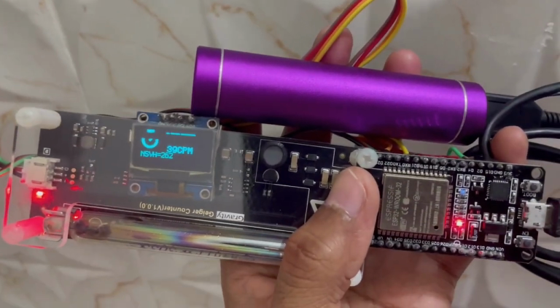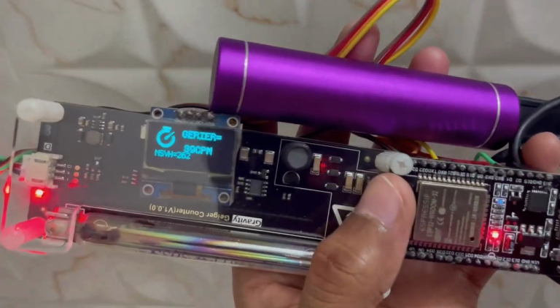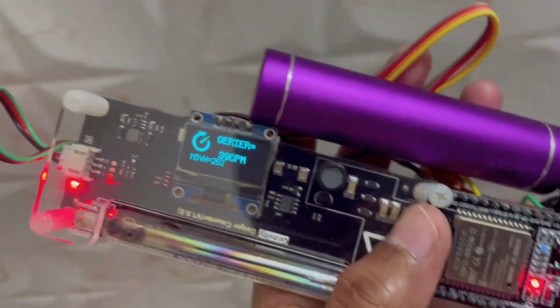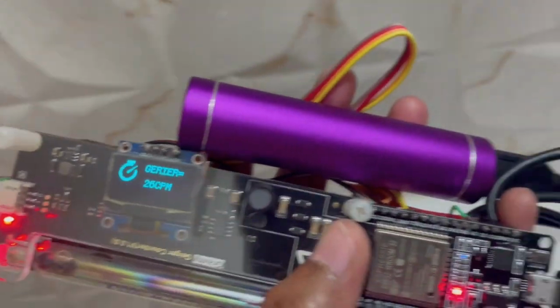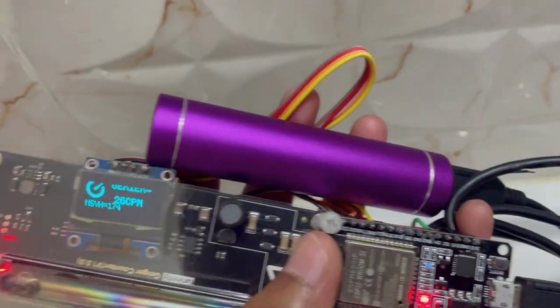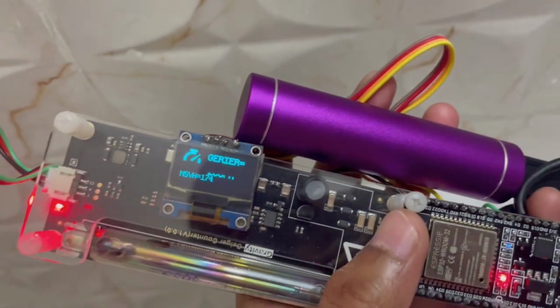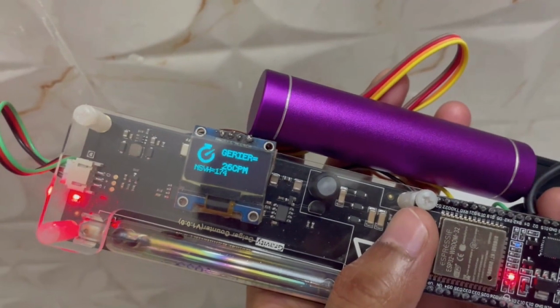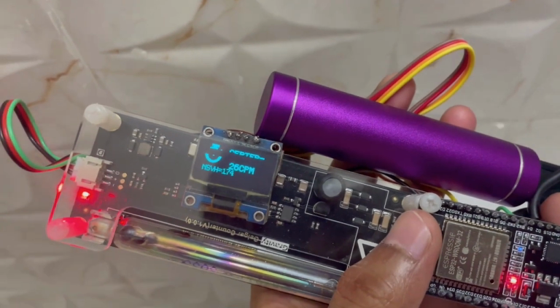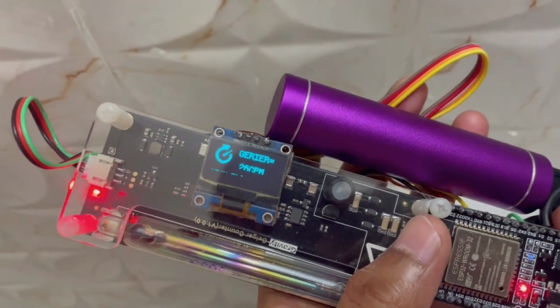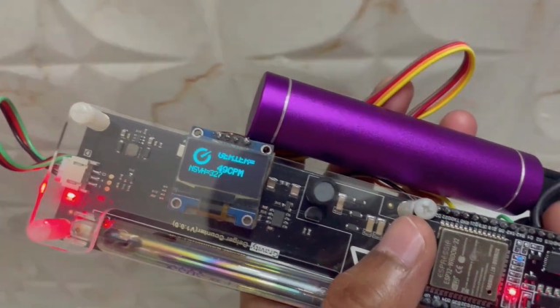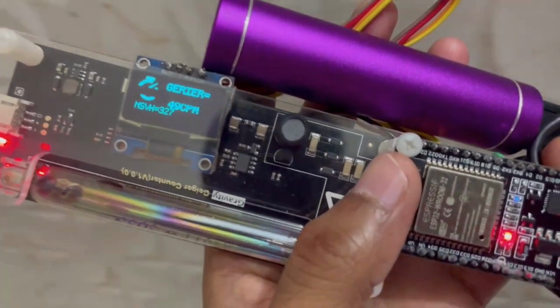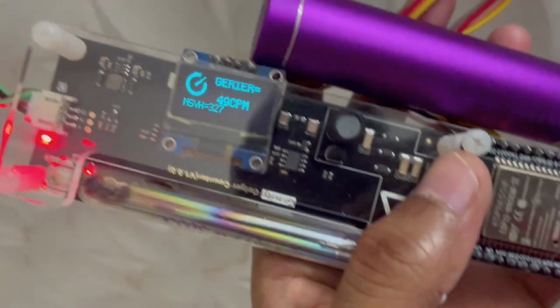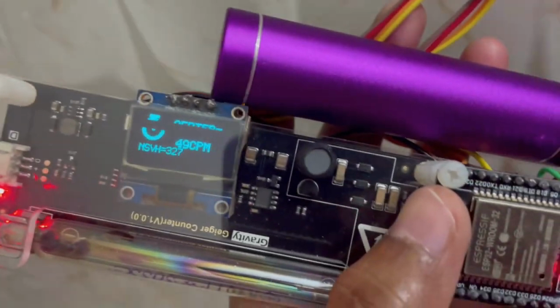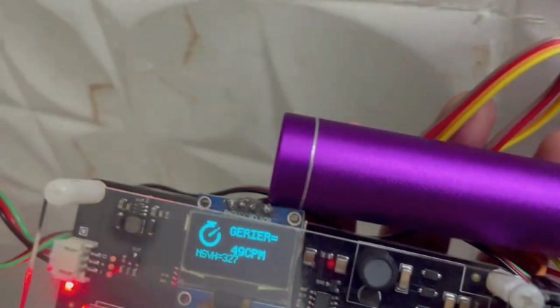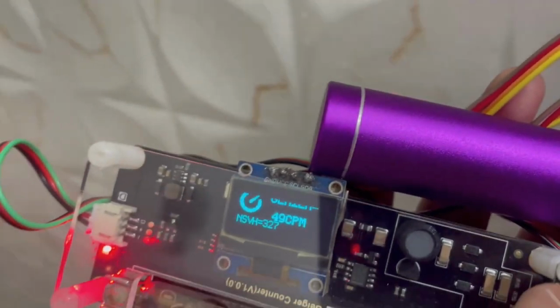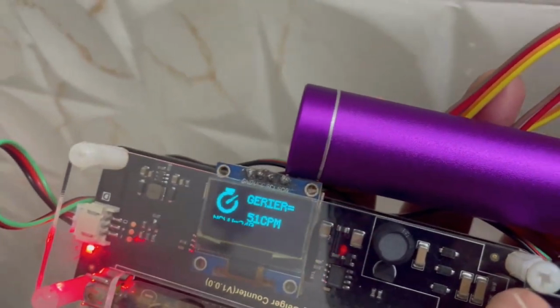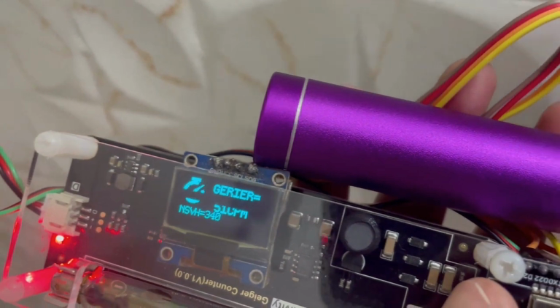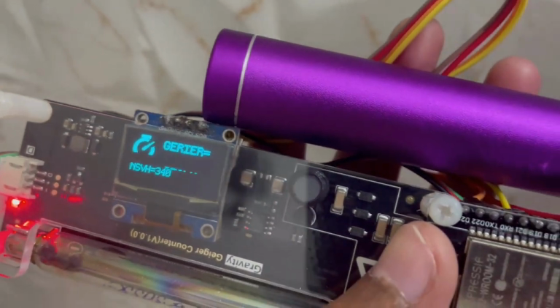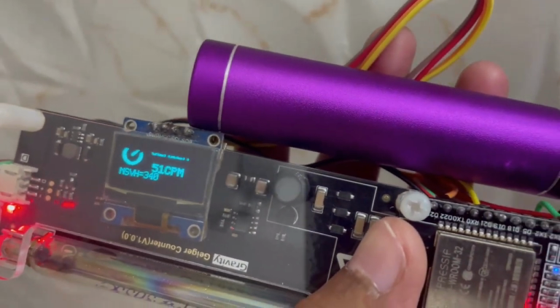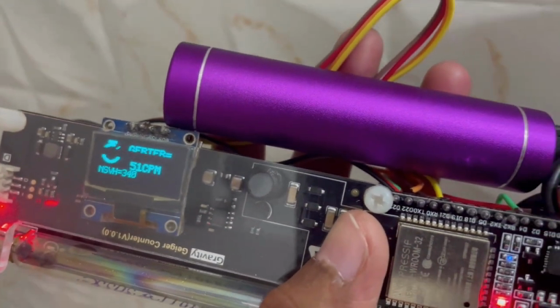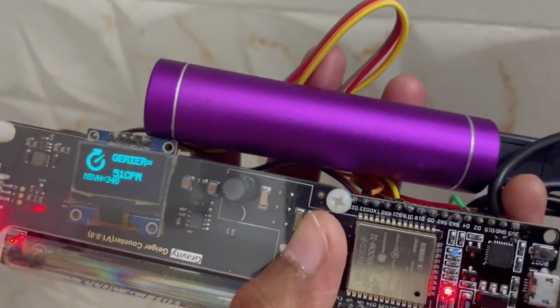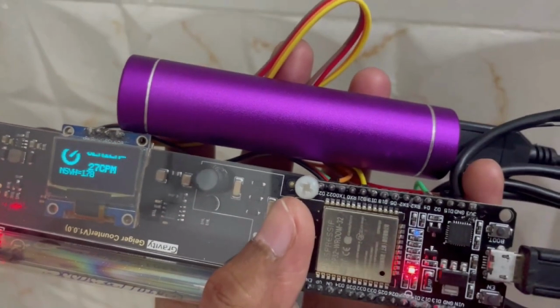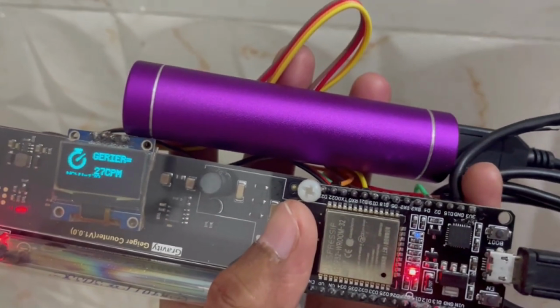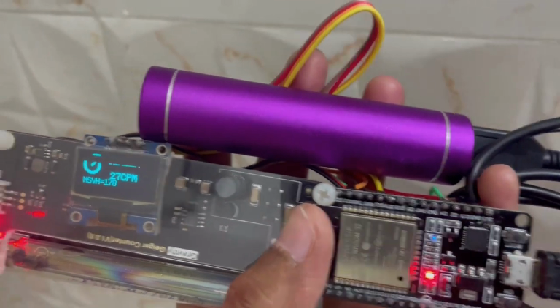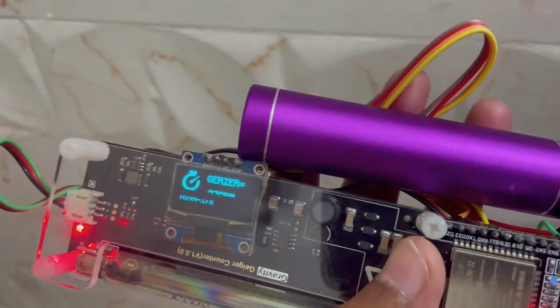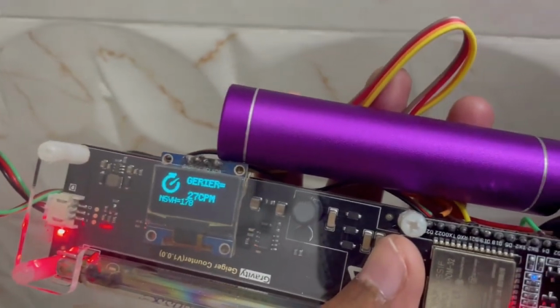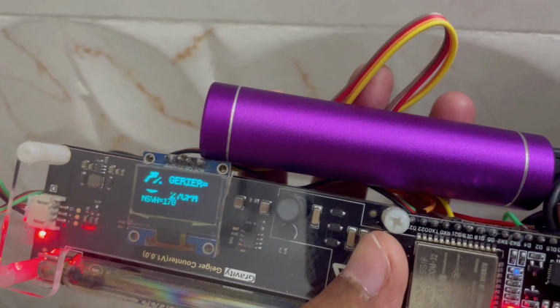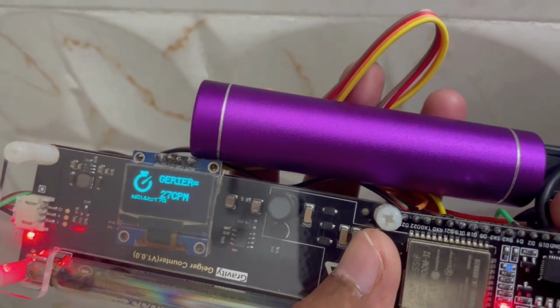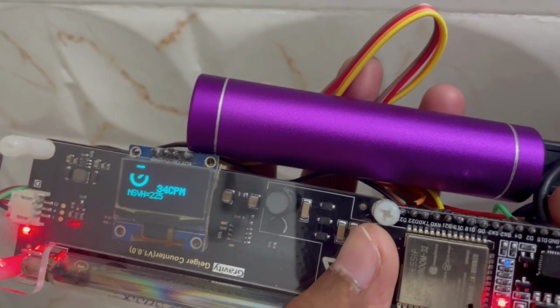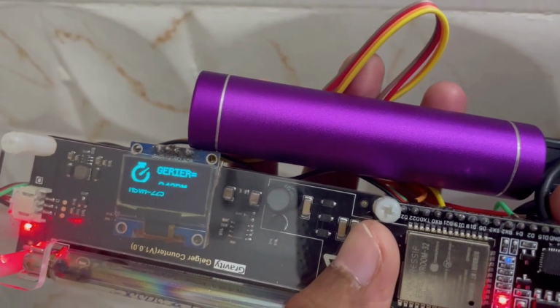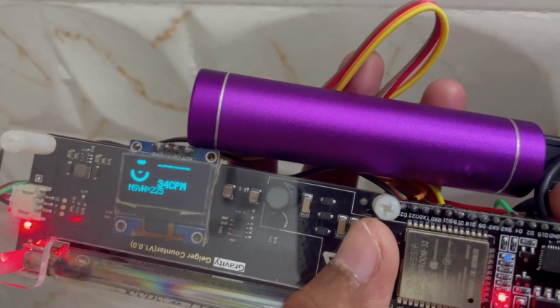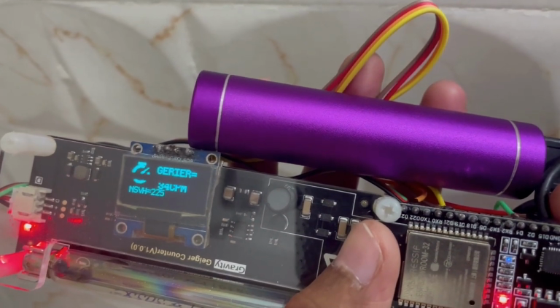In this video you will get to see the working of the project, which will give you more confidence to develop the project. This project is built around ESP32 and Geiger counter with Müller tube.